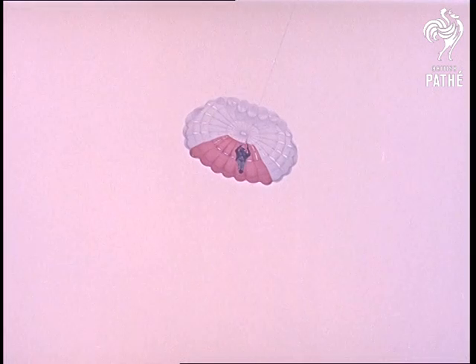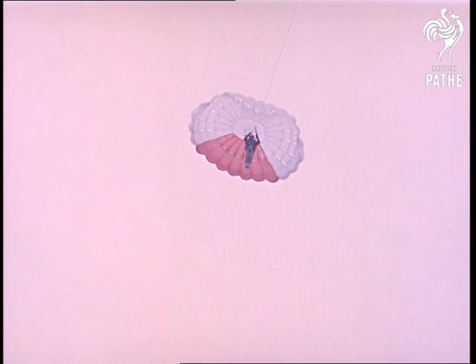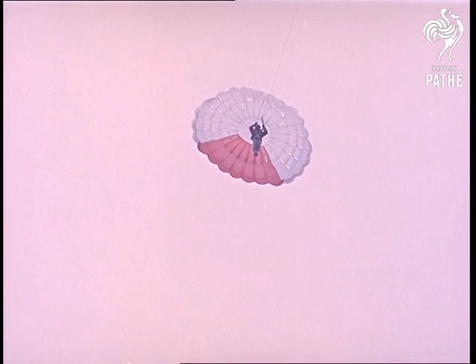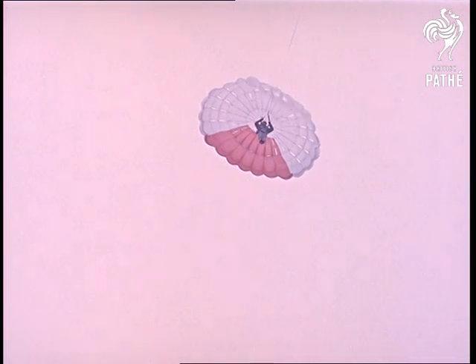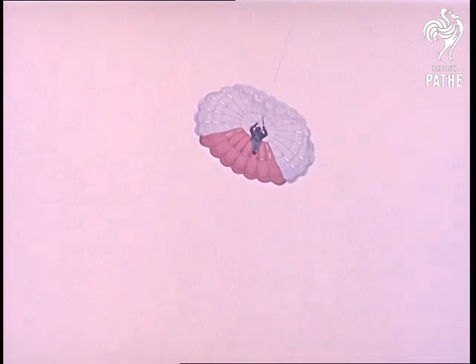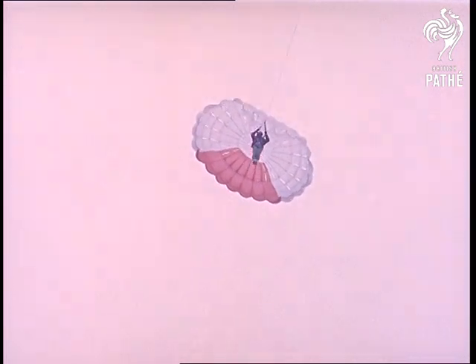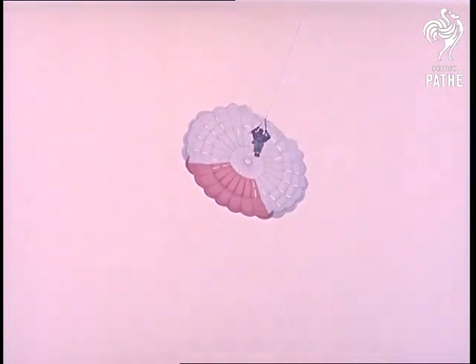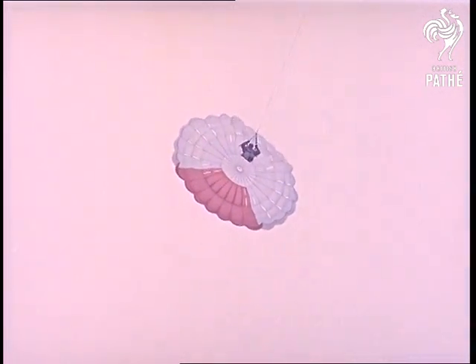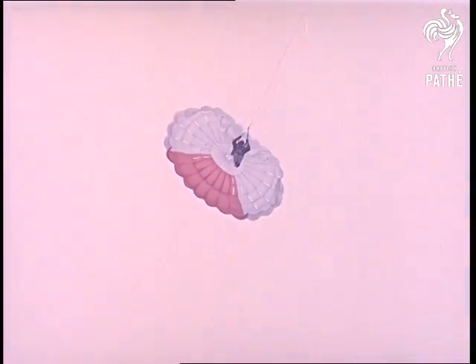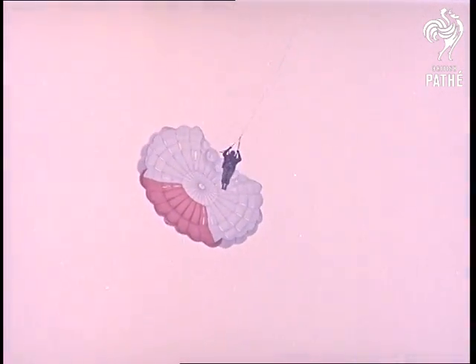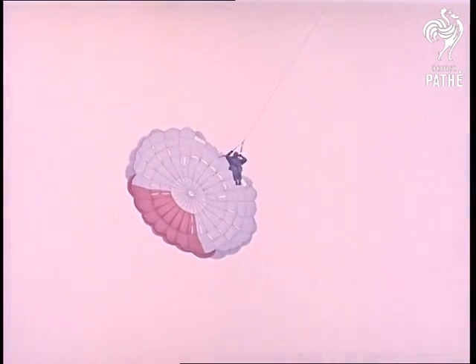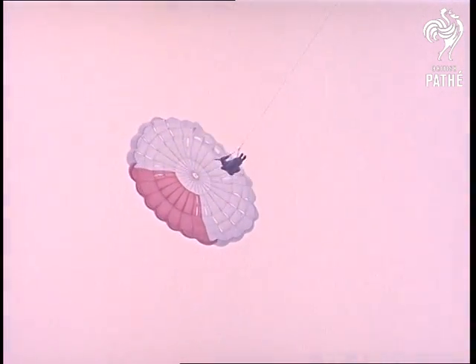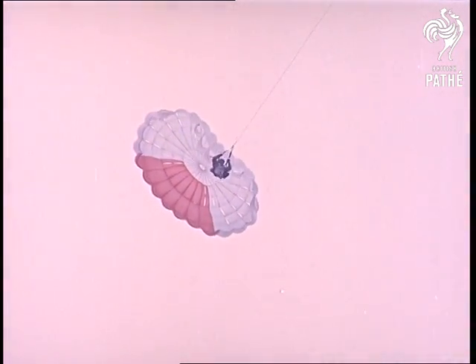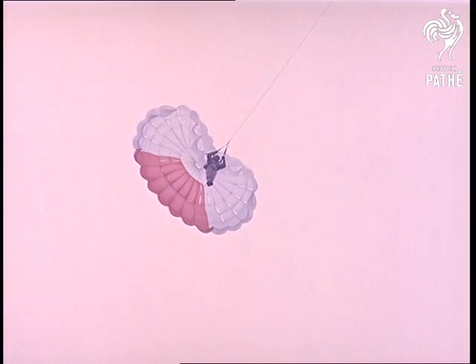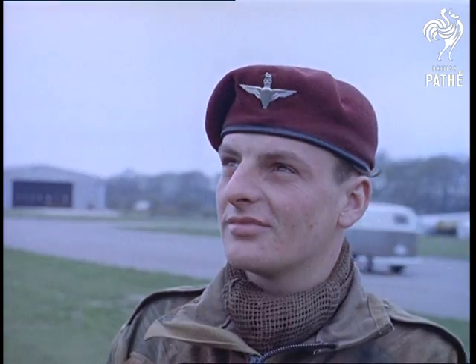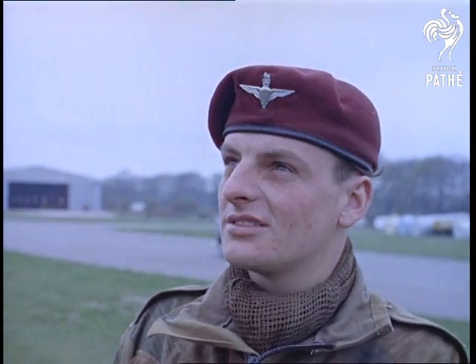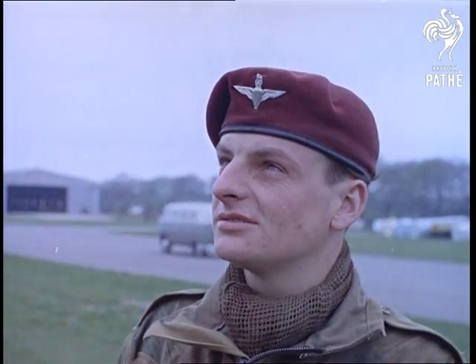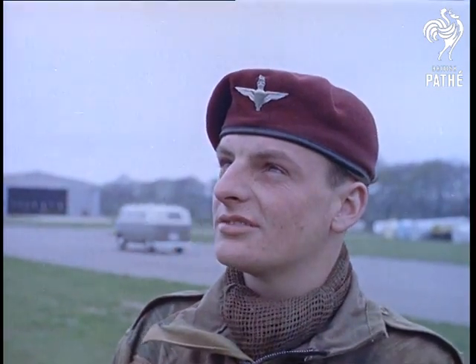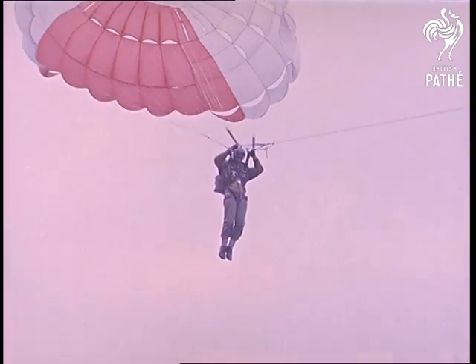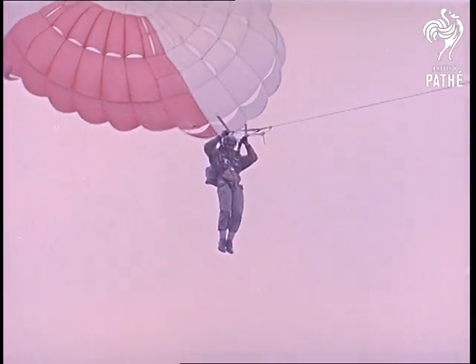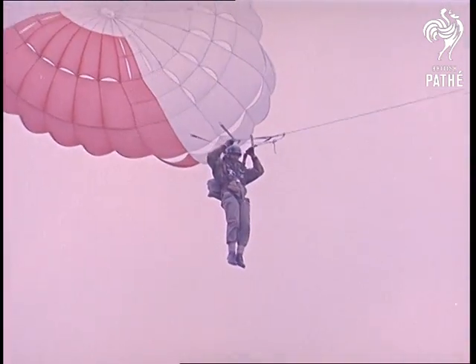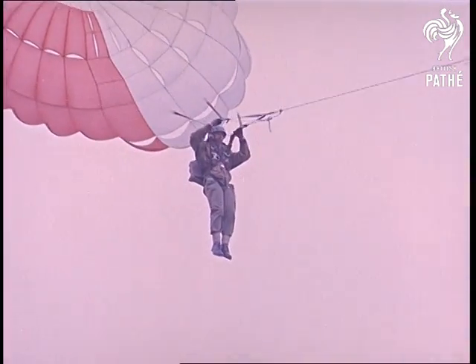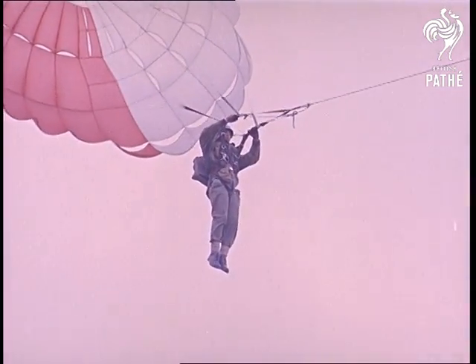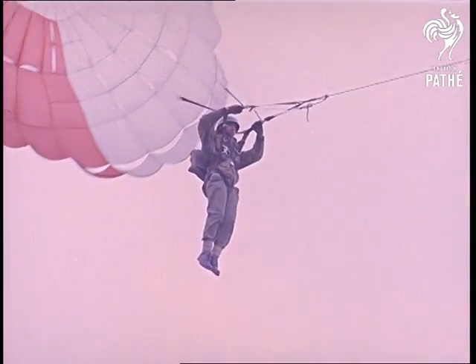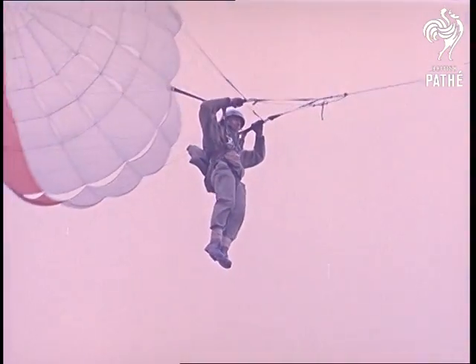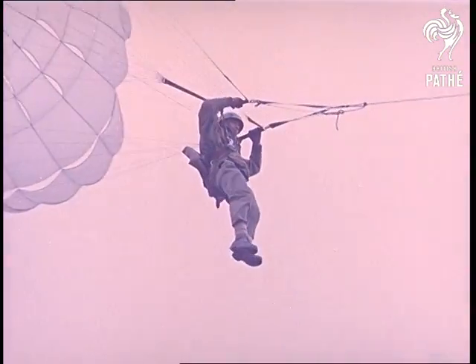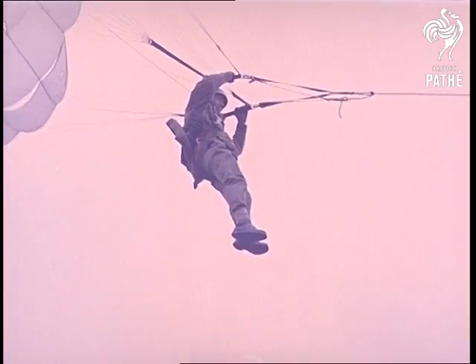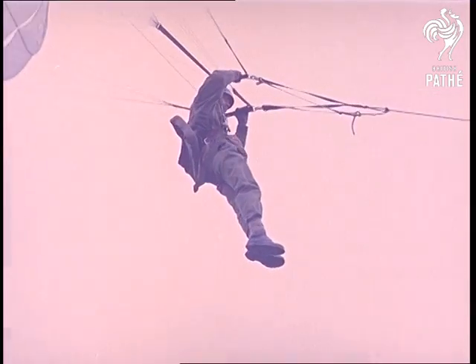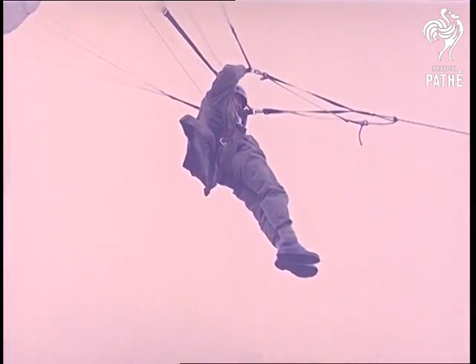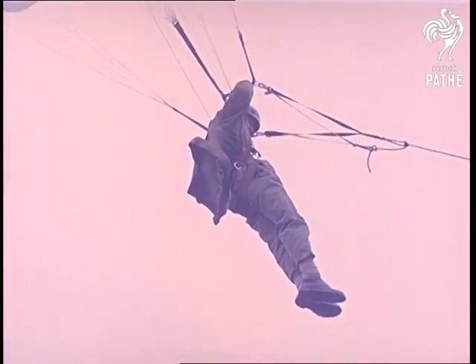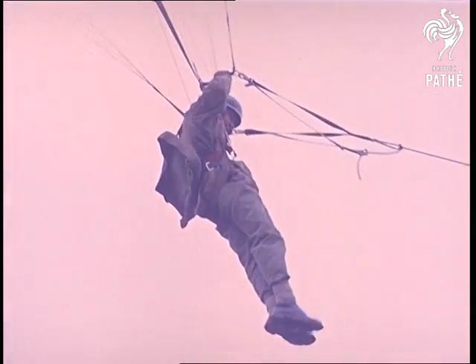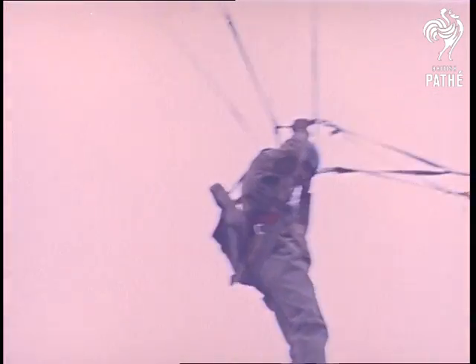Using this method, the Army will be able to train airborne recruits in far greater numbers. And the days of troops crossing rivers on swaying ropes, in the manner dear to the hearts of sergeants, look to be over. No getting your feet wet this way.